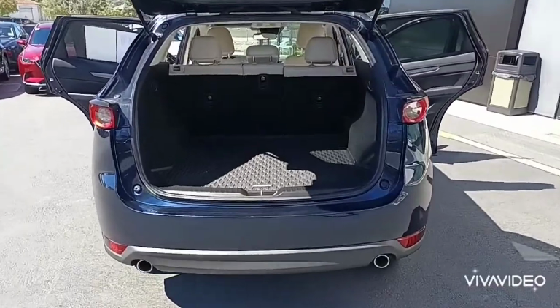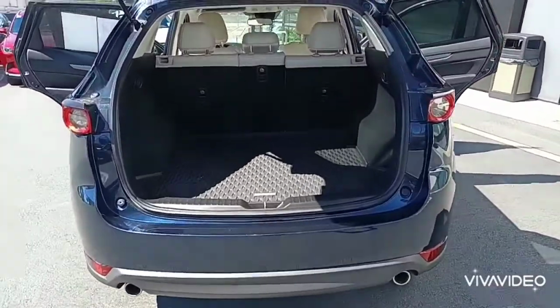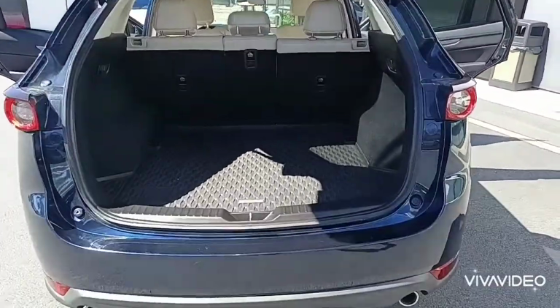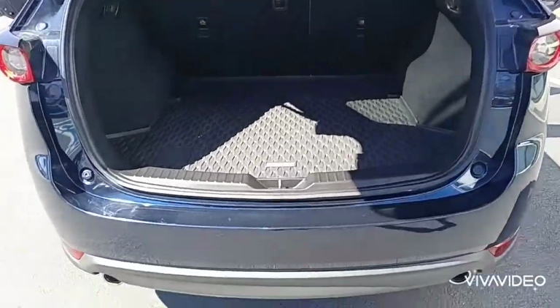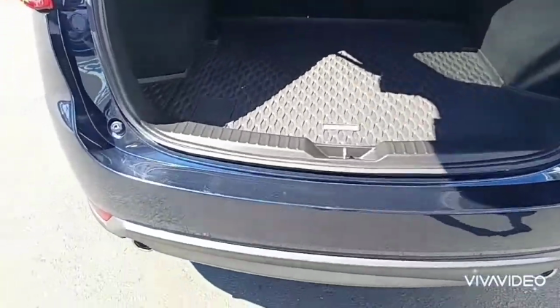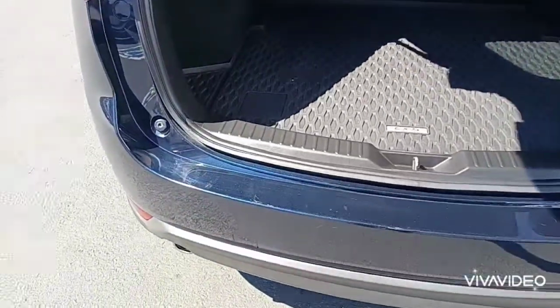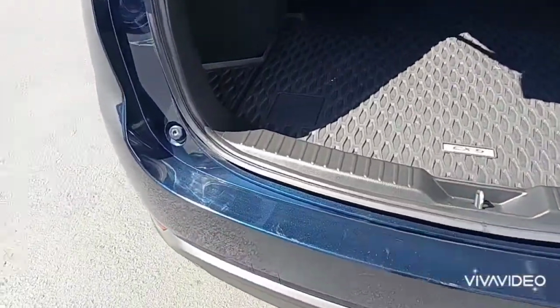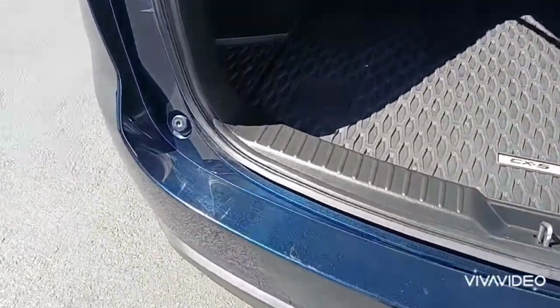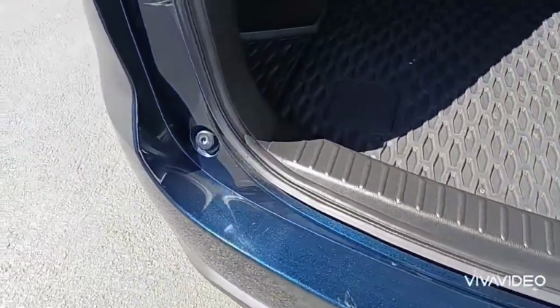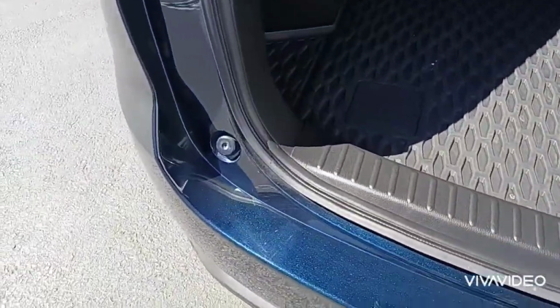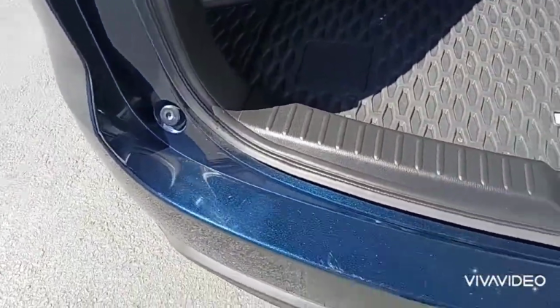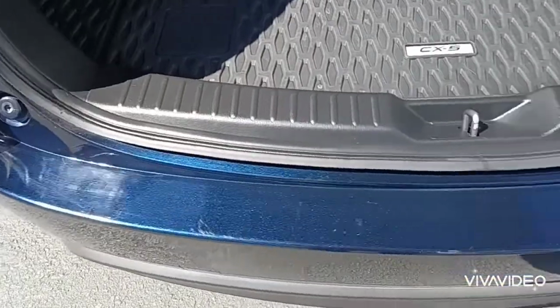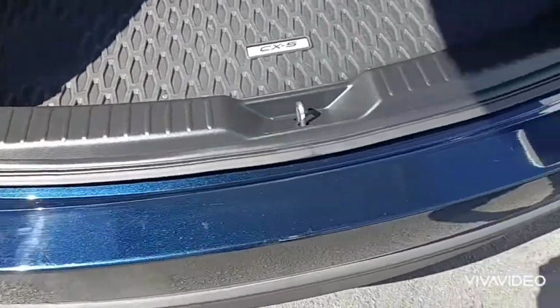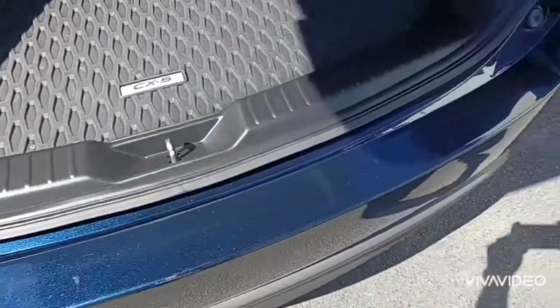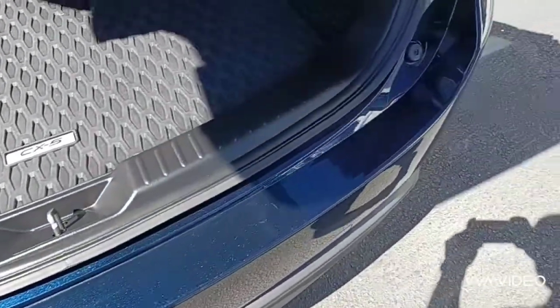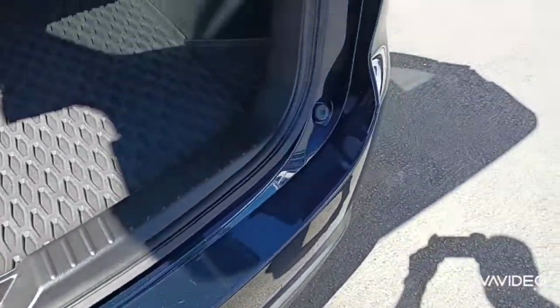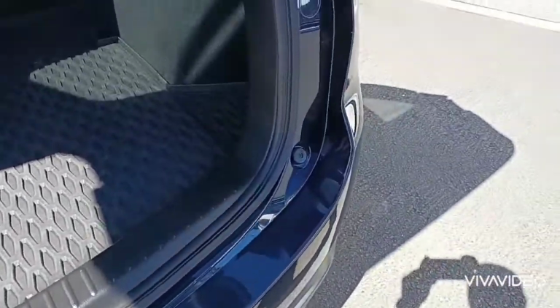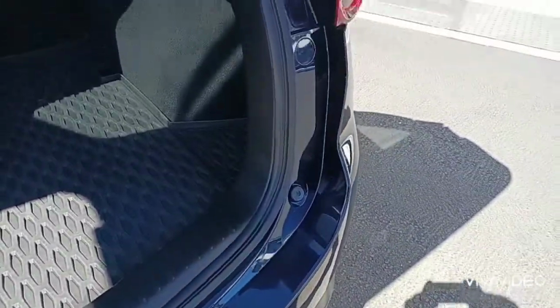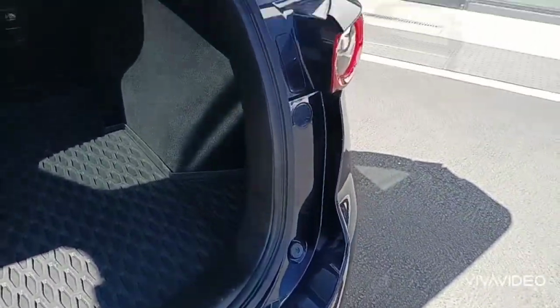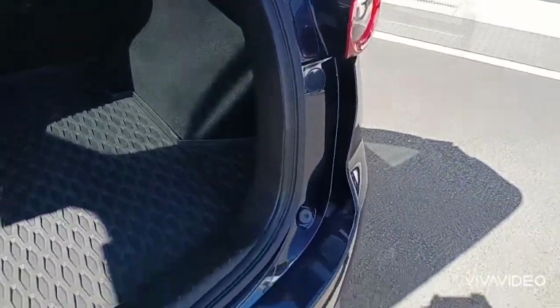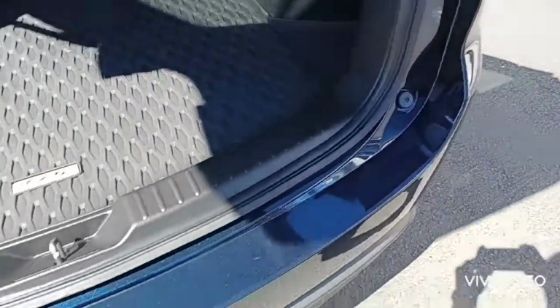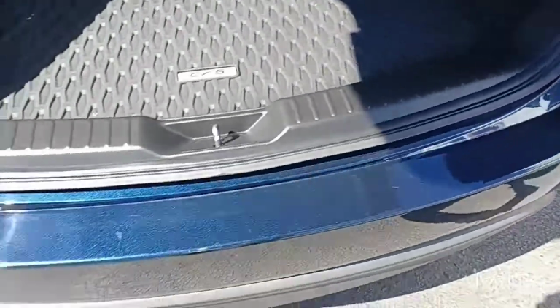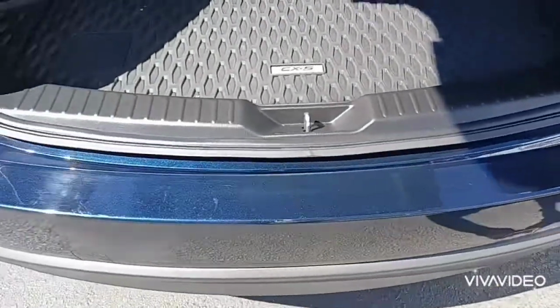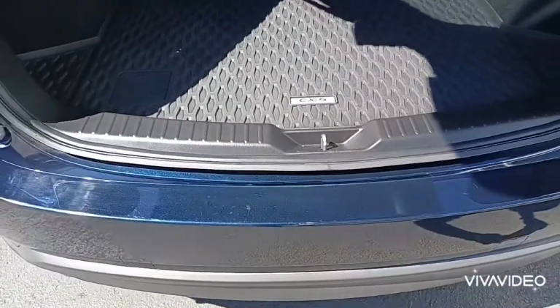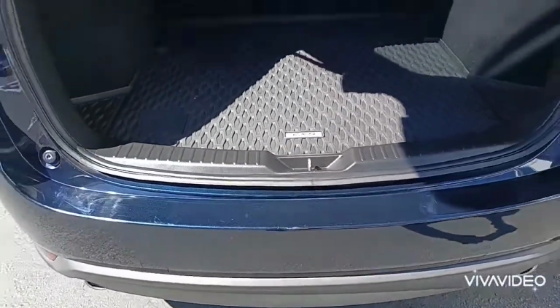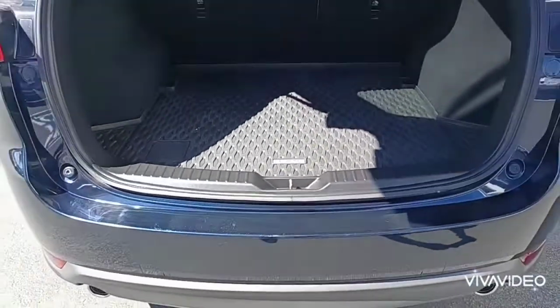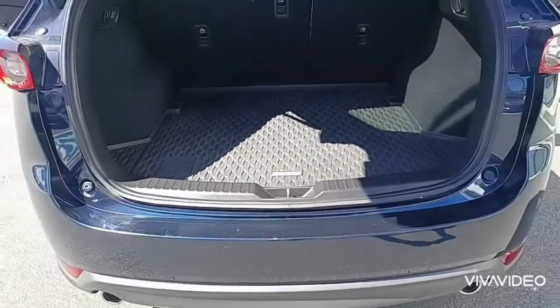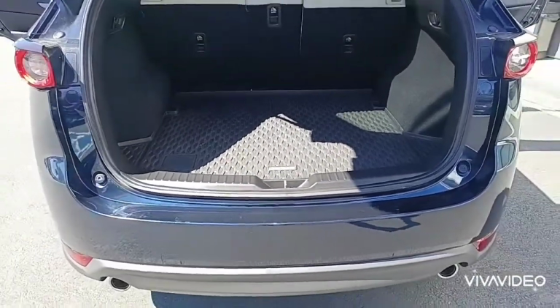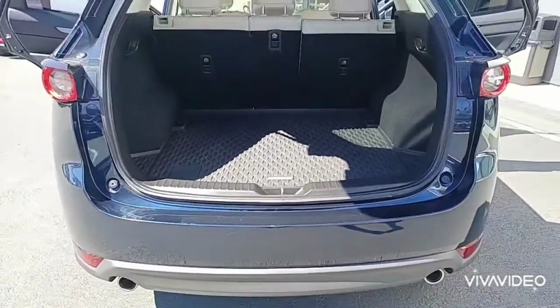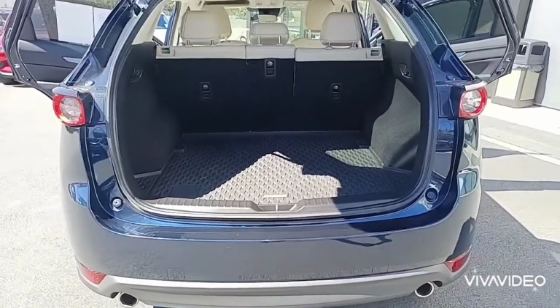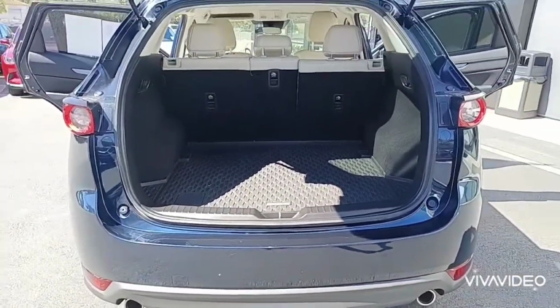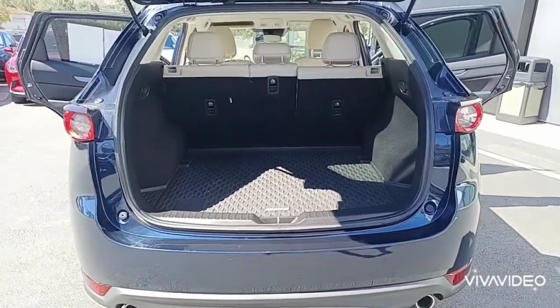This is the area, as you know, that really gets beat up usually on the back of a vehicle — by strollers, dogs, golf clubs, luggage, and other things. This is relatively clean. There are a few small scratches and abrasions, but nothing major at all. It's very nice.